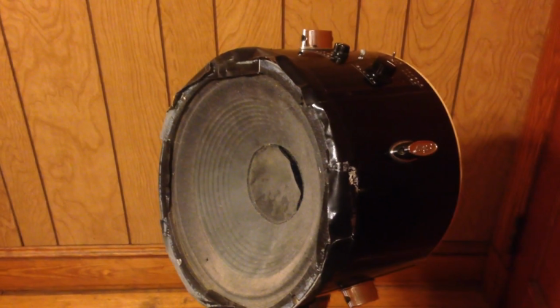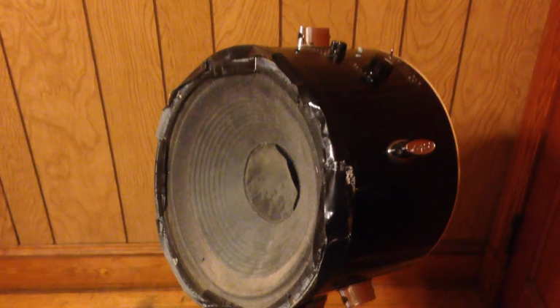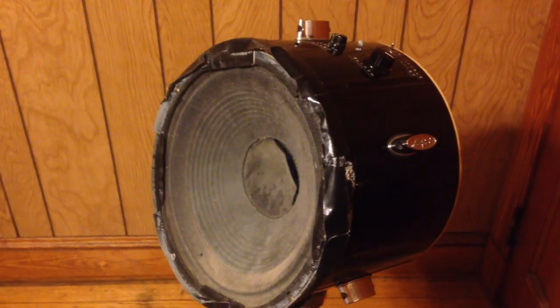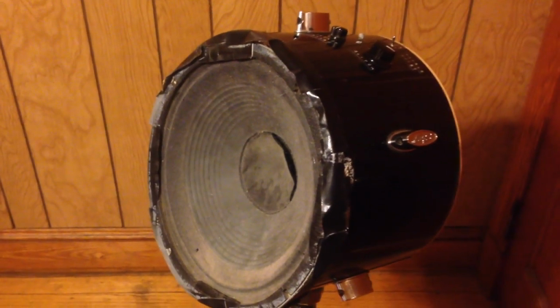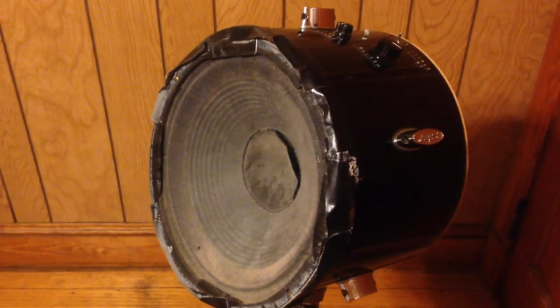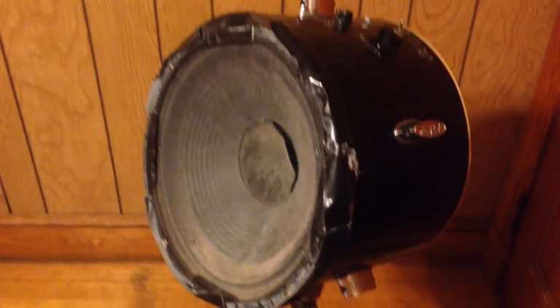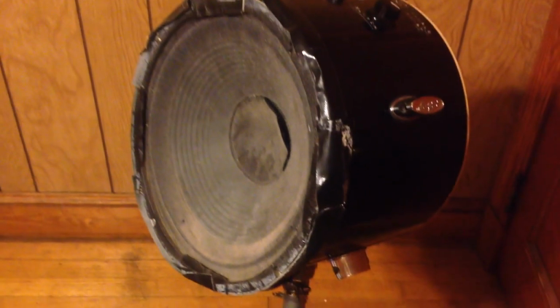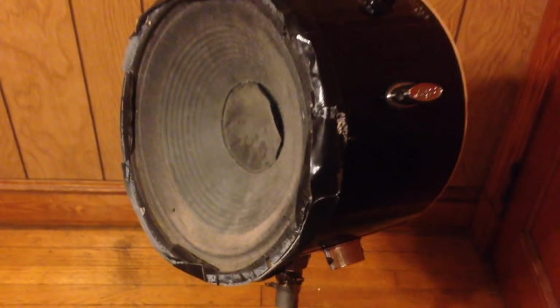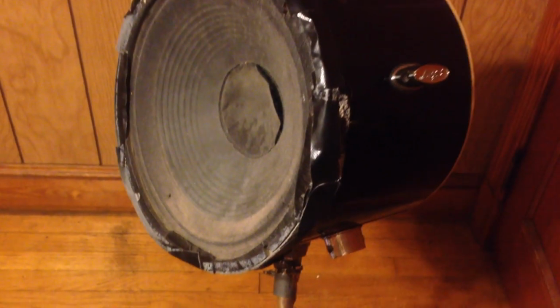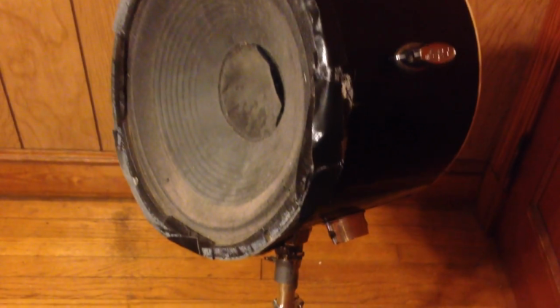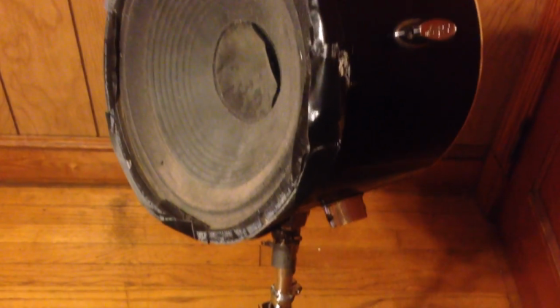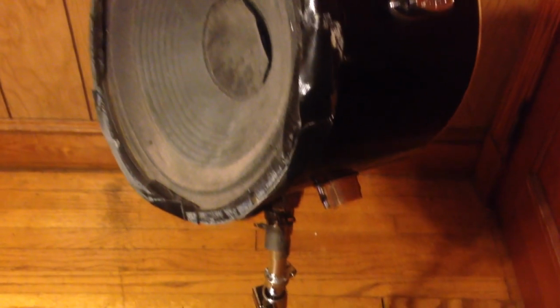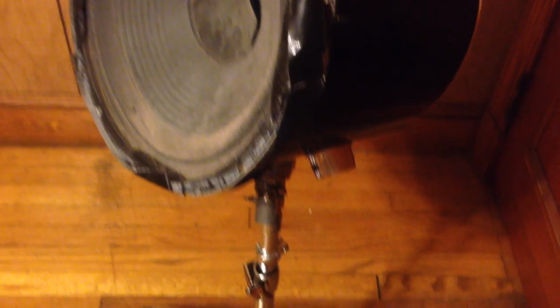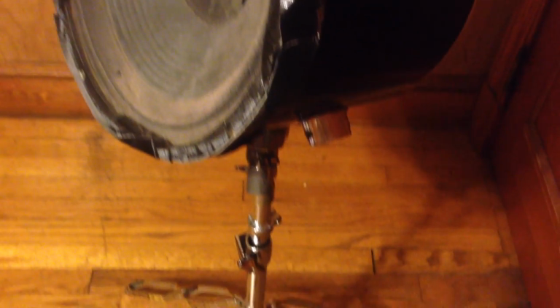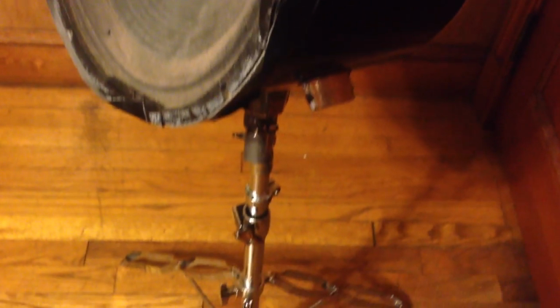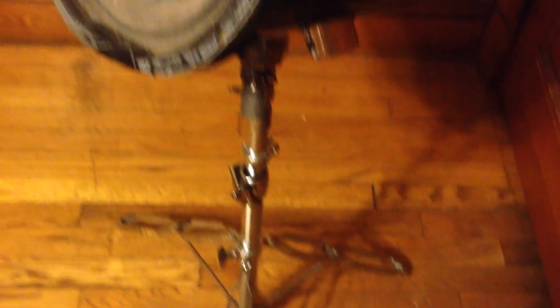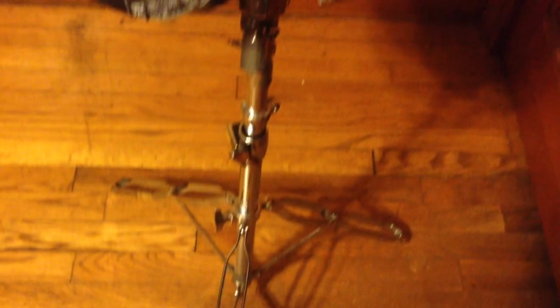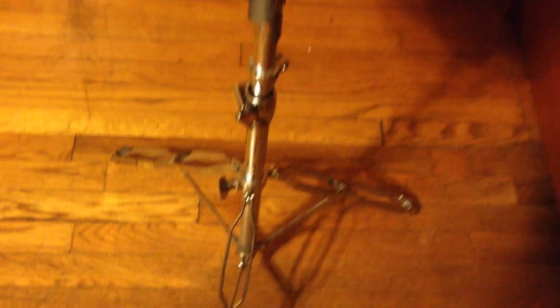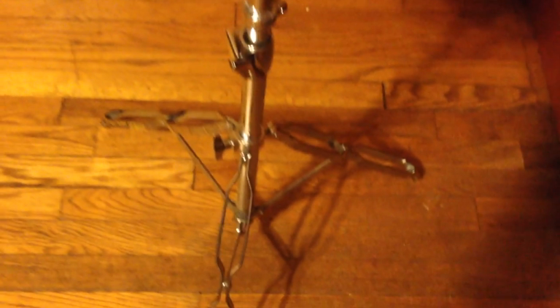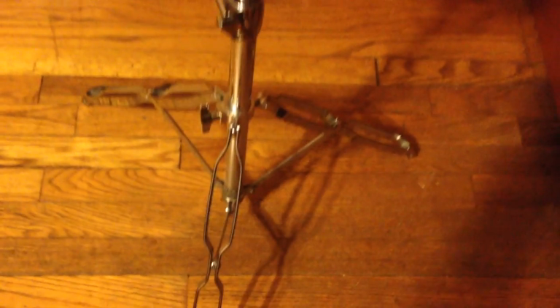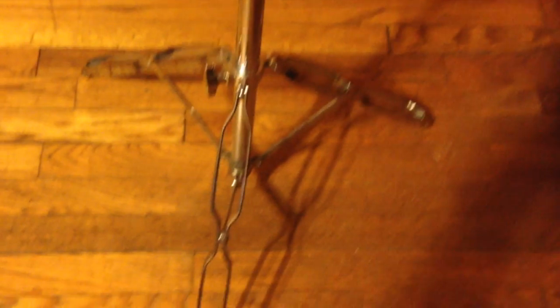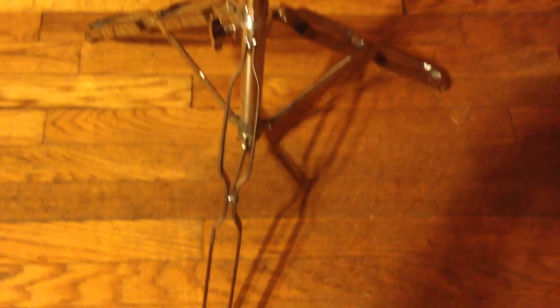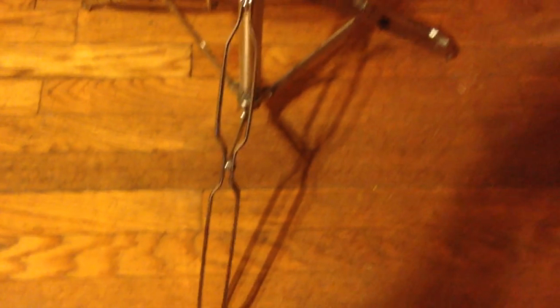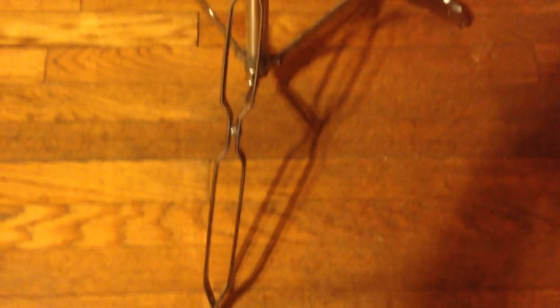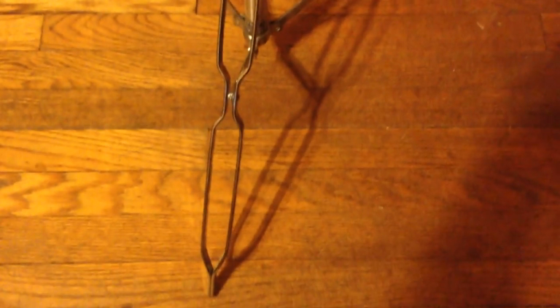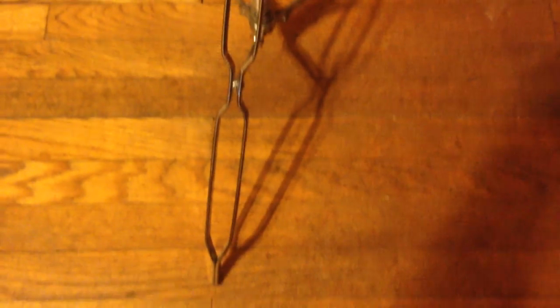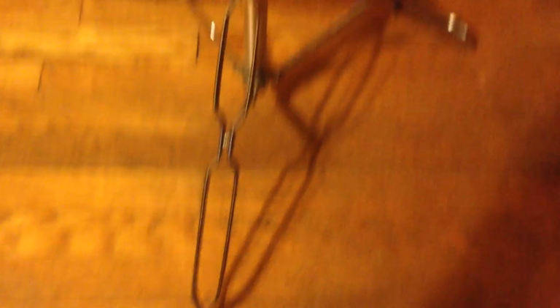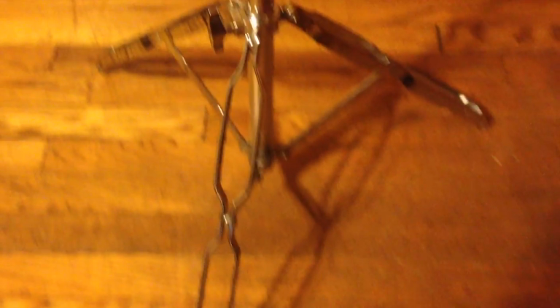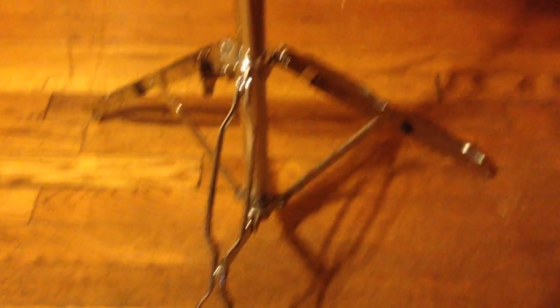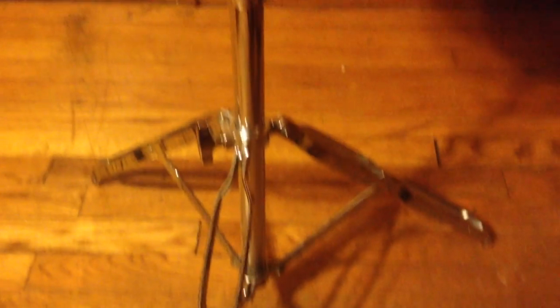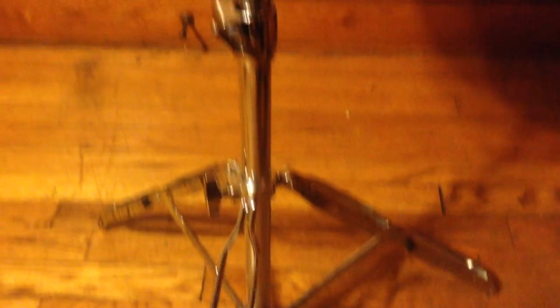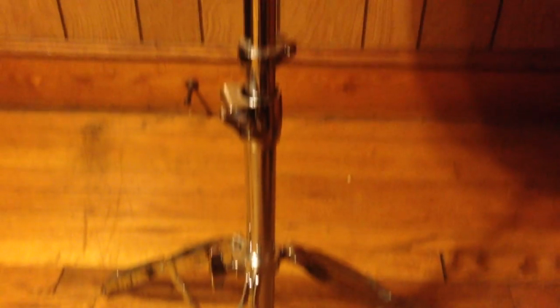This is a guitar amplifier that's been built into a drum shell. It's mounted to a cymbal stand, so it can actually be rotated around.